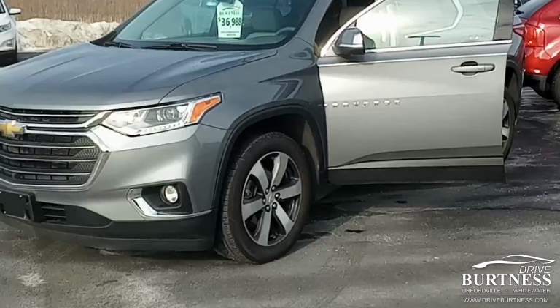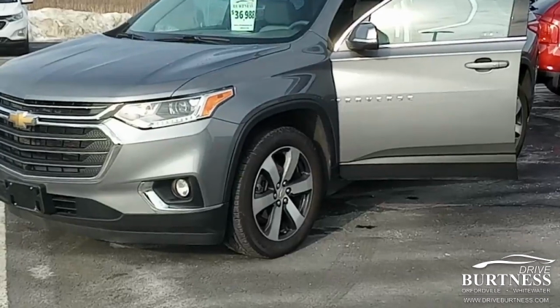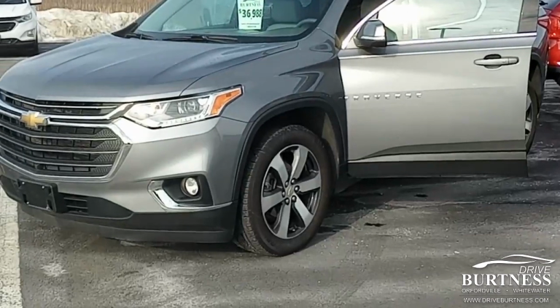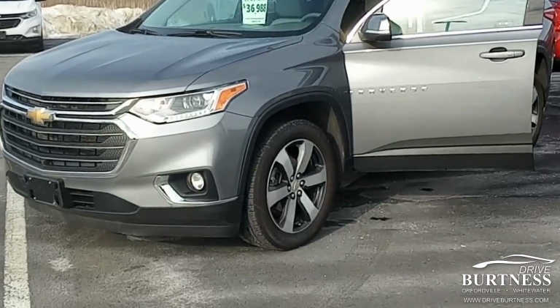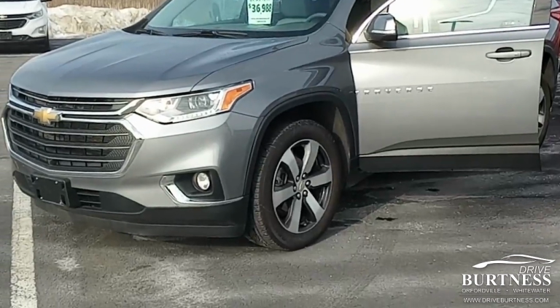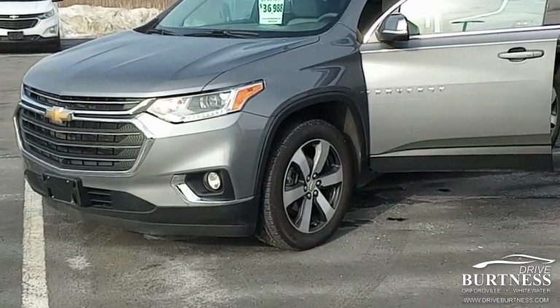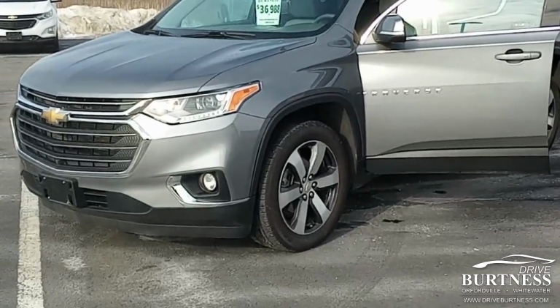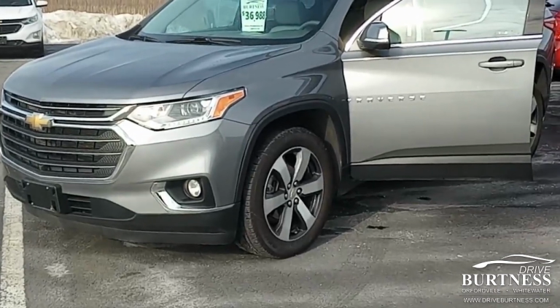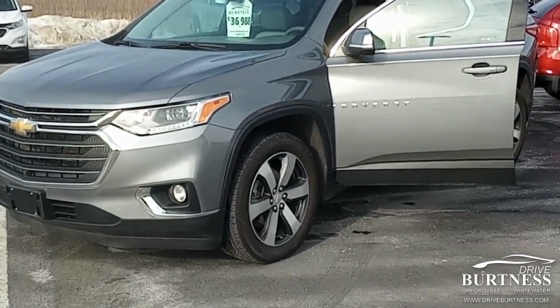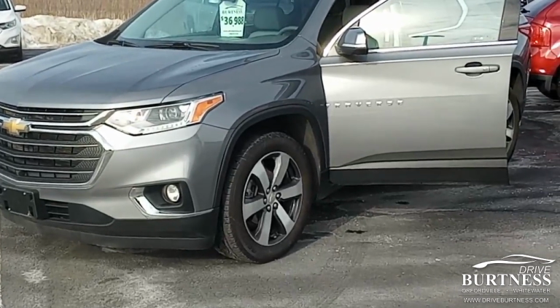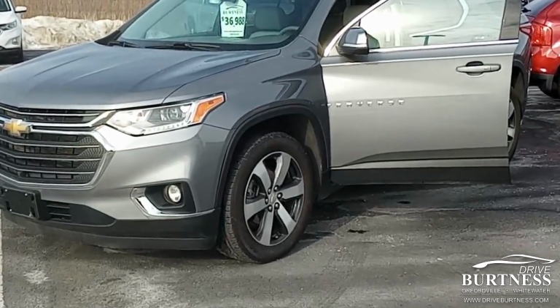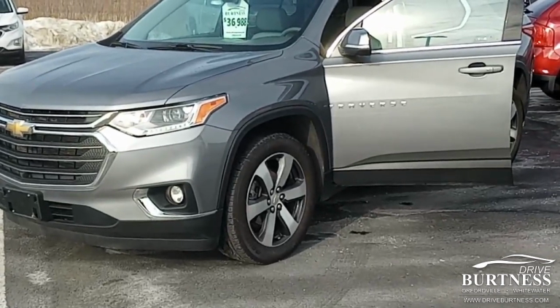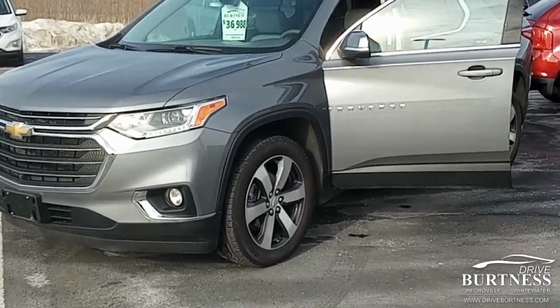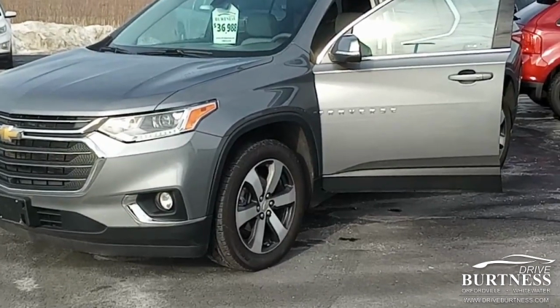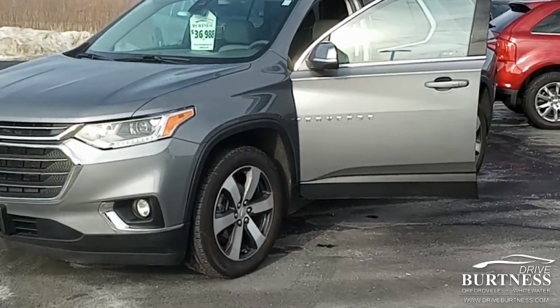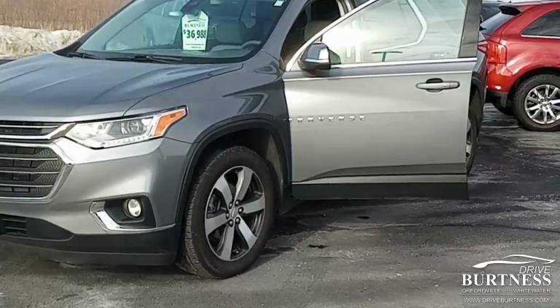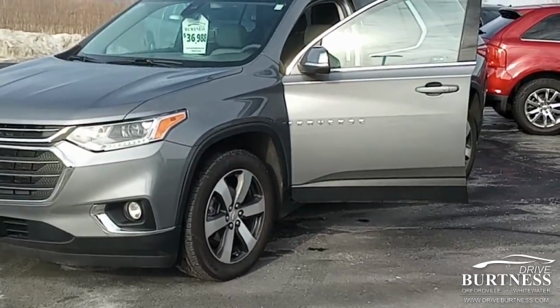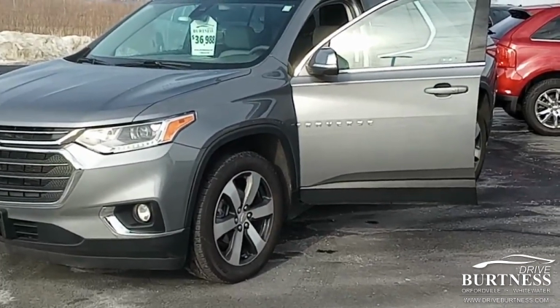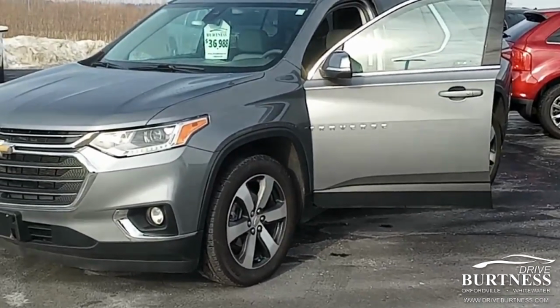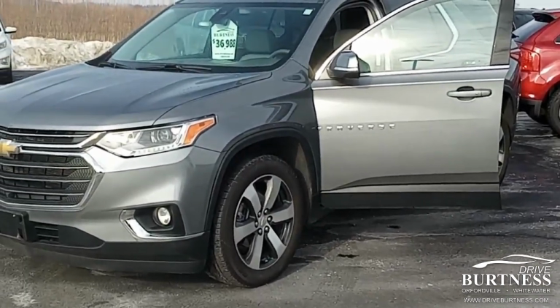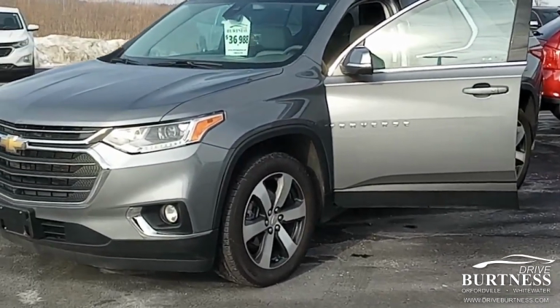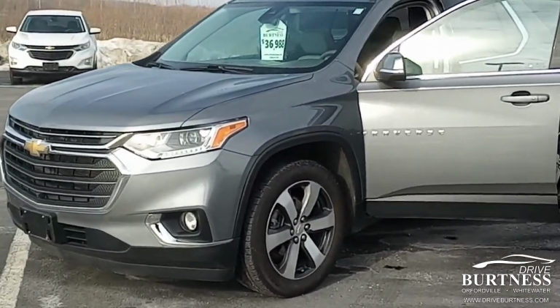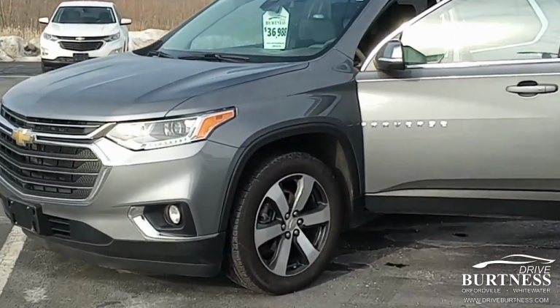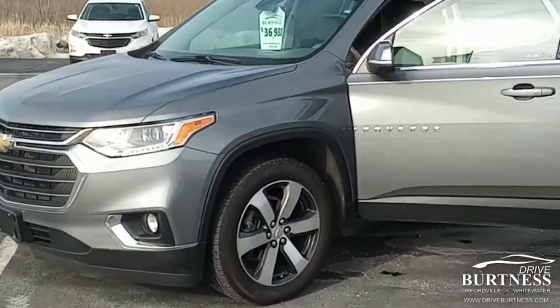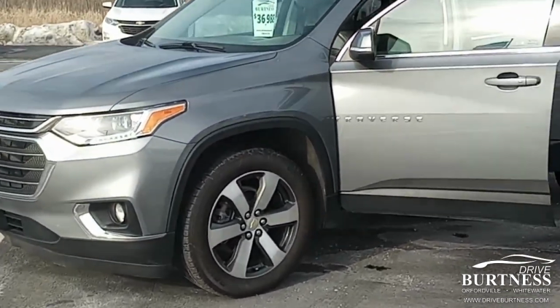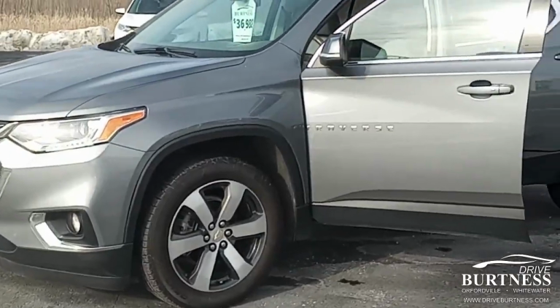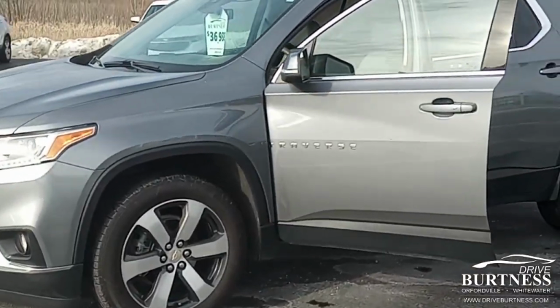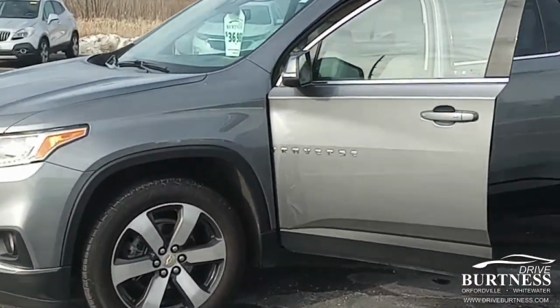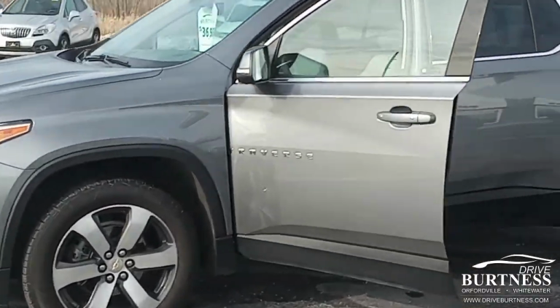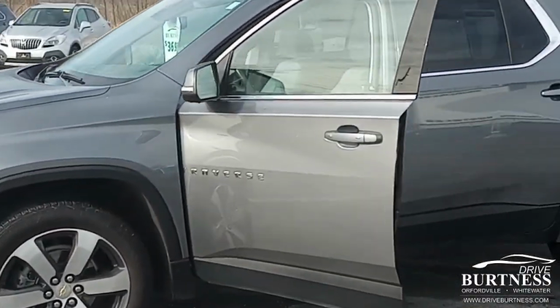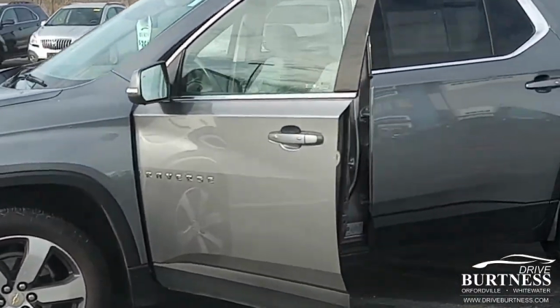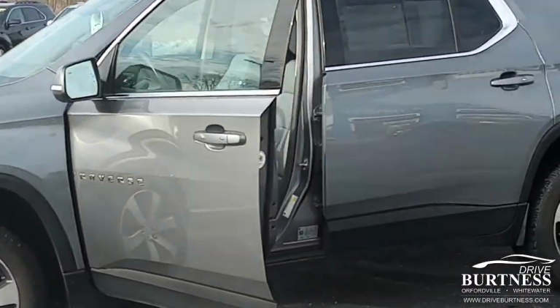Good morning, Greg. My name is Matthew. I'm with Burtness Chevrolet here in Orphanville, Wisconsin. This is your 2021 Chevrolet Traverse 3LT all-wheel drive. This vehicle is certified pre-owned, so a very nice vehicle inside and out.